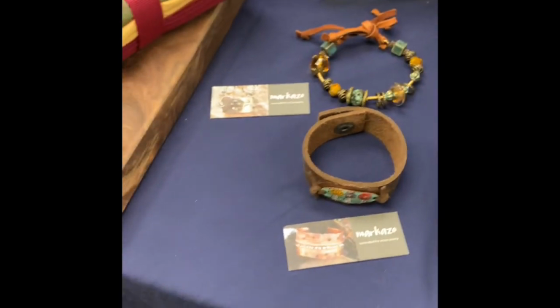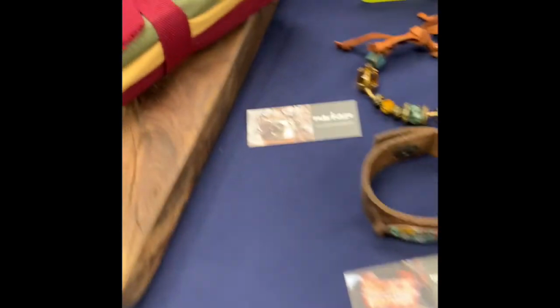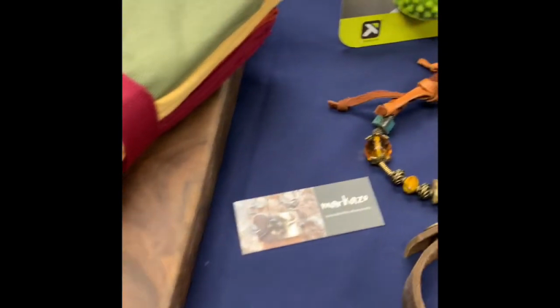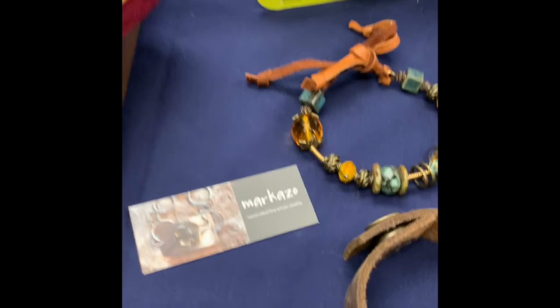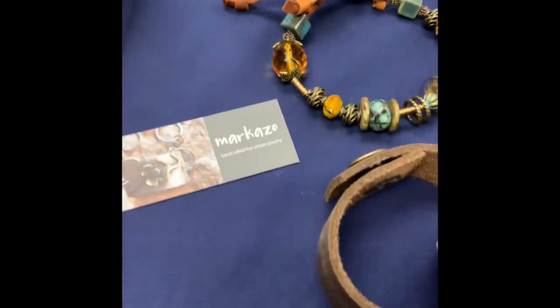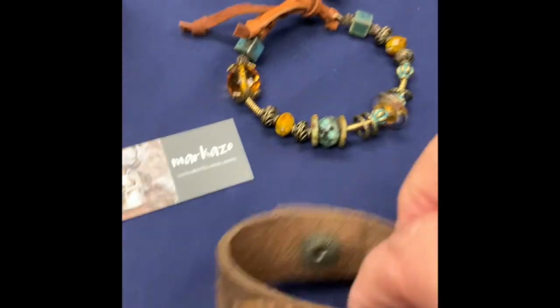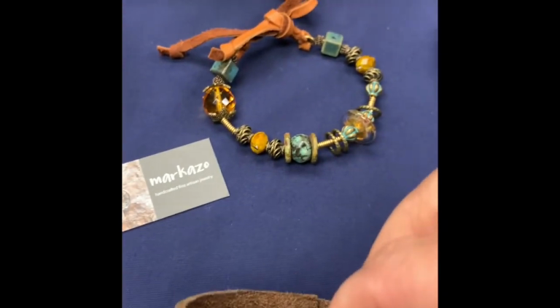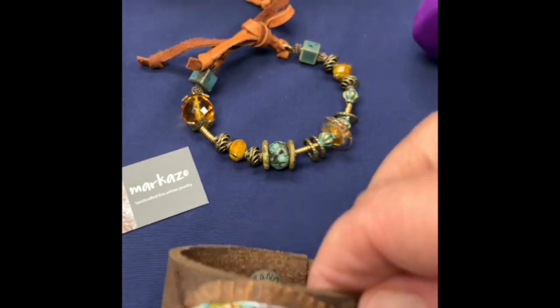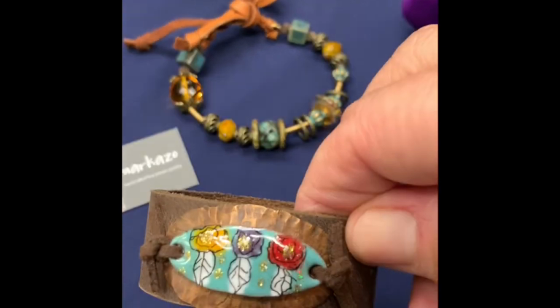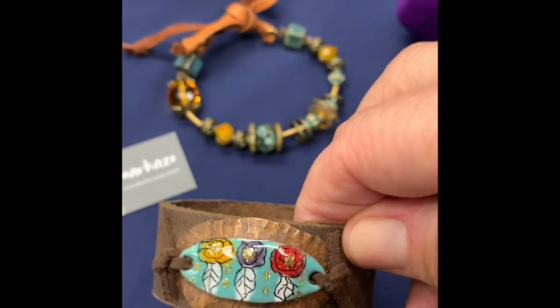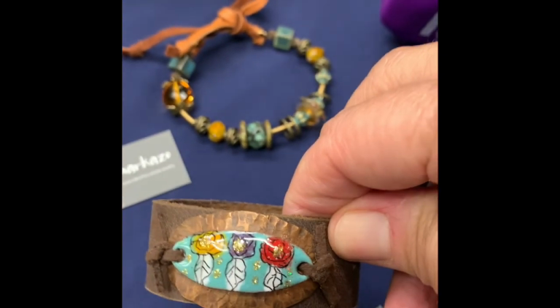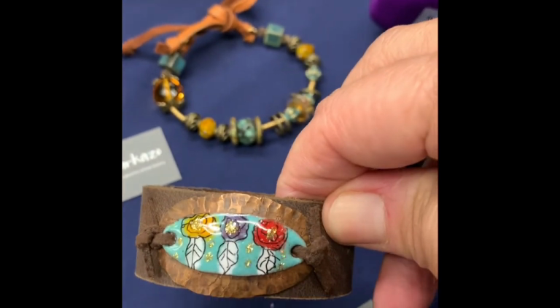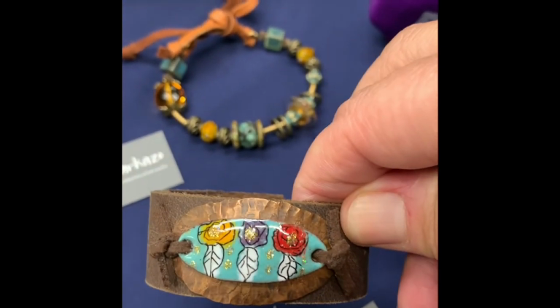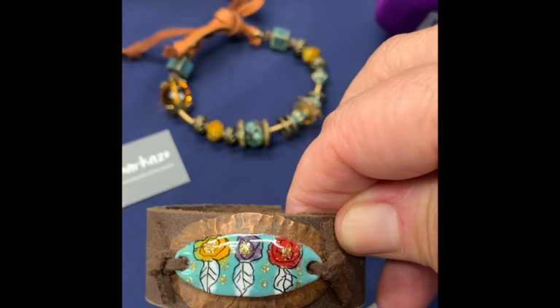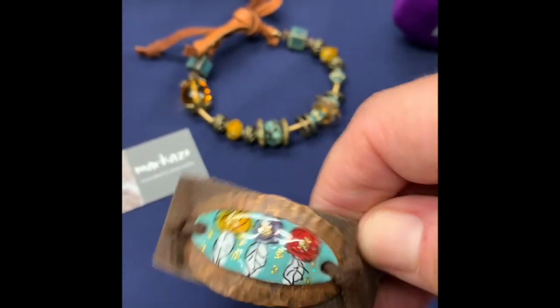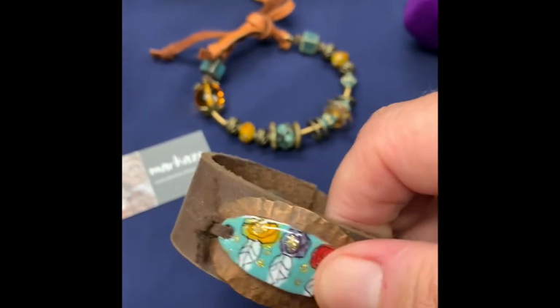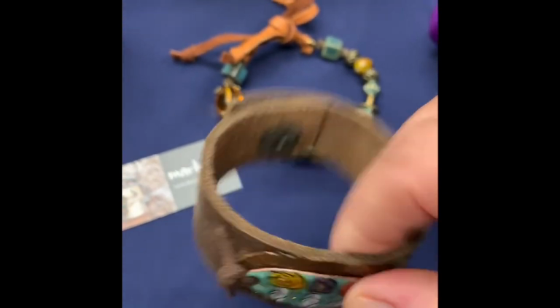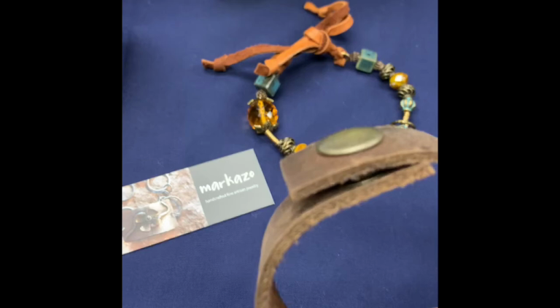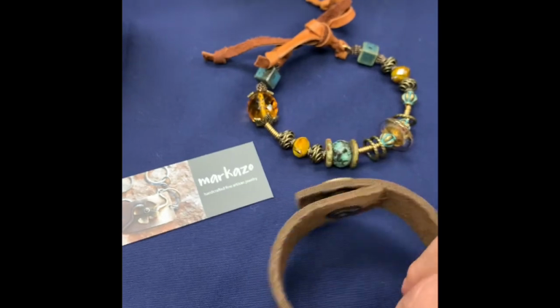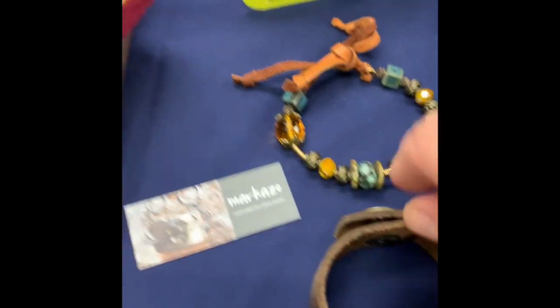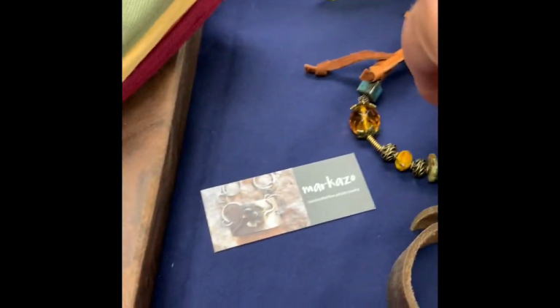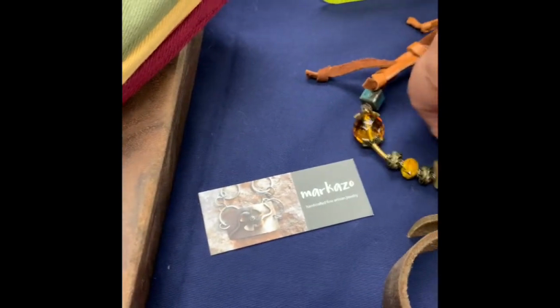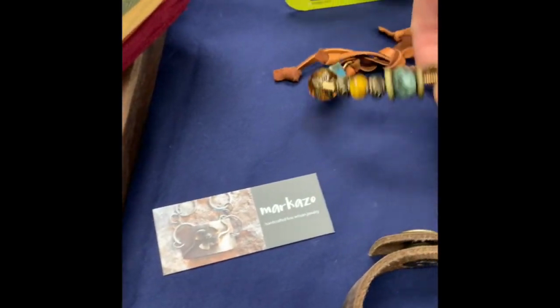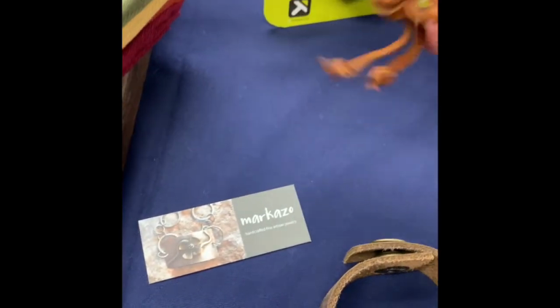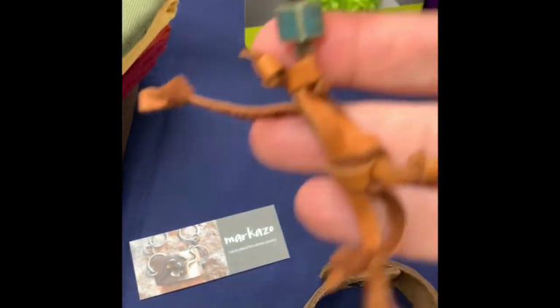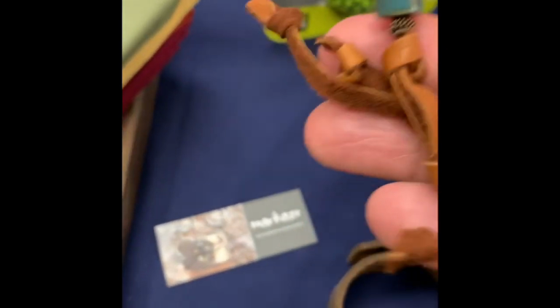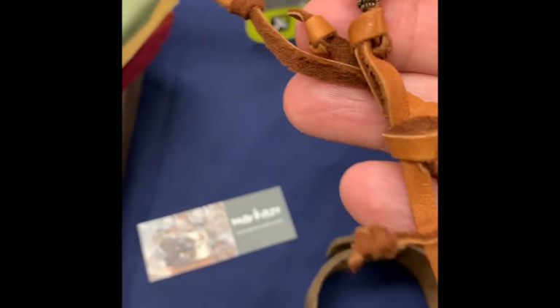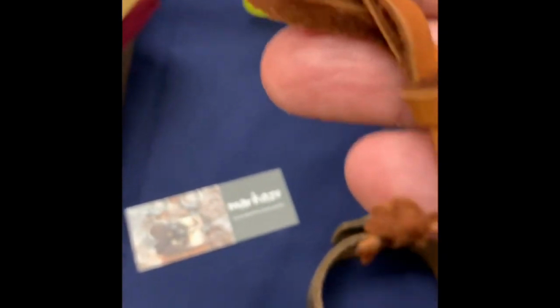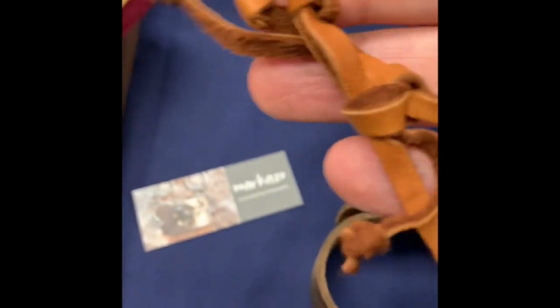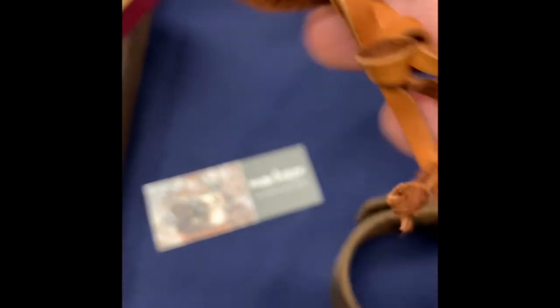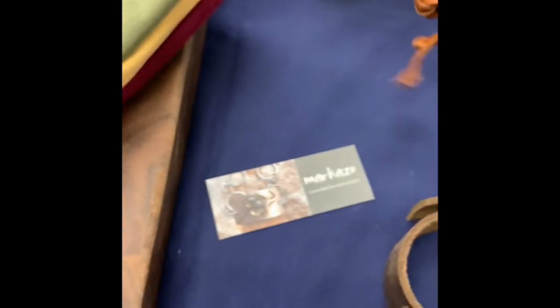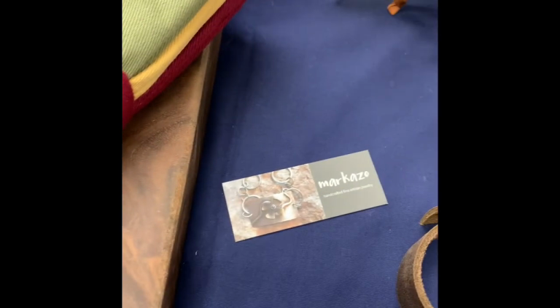Marlene Quigley donated this beautiful leather cuff with an enamel charm on the front, and then this beaded bracelet with a leather closure on it.